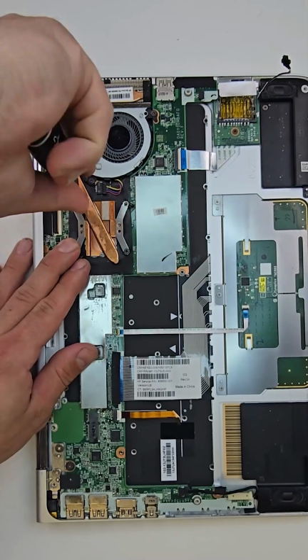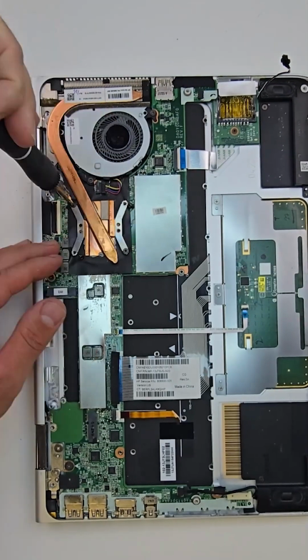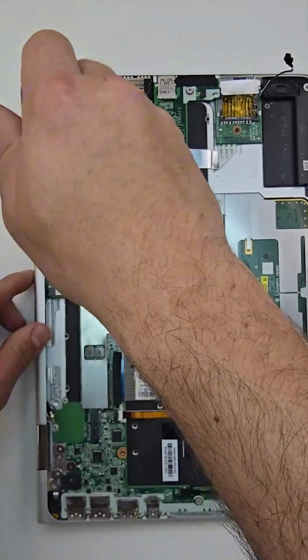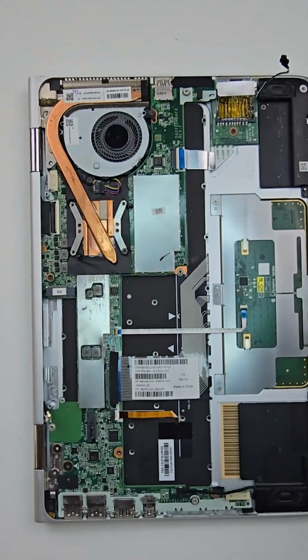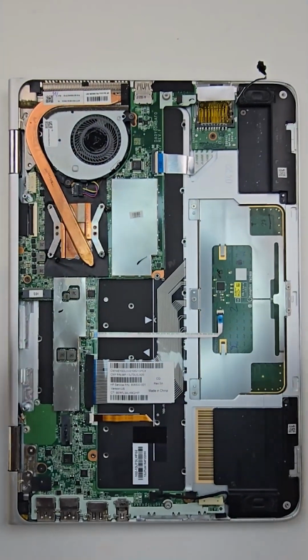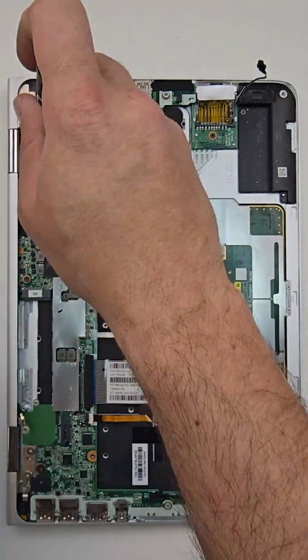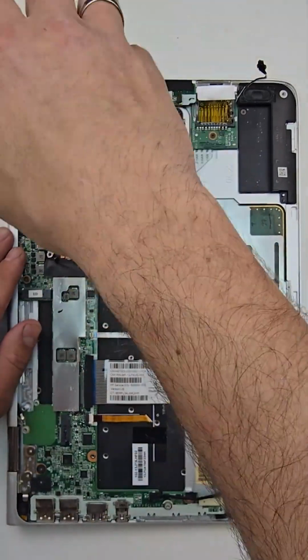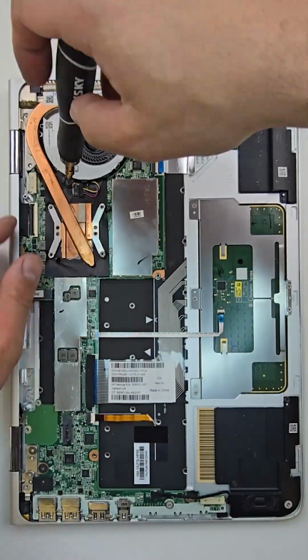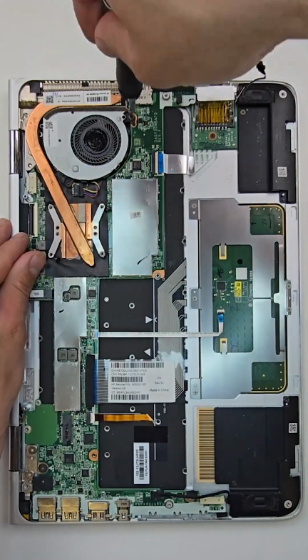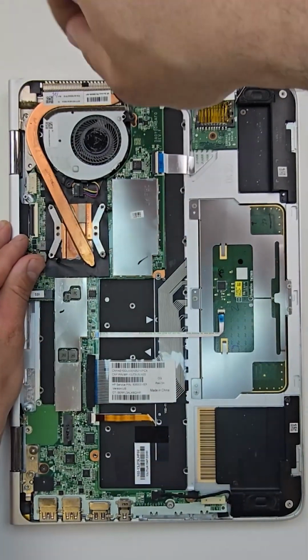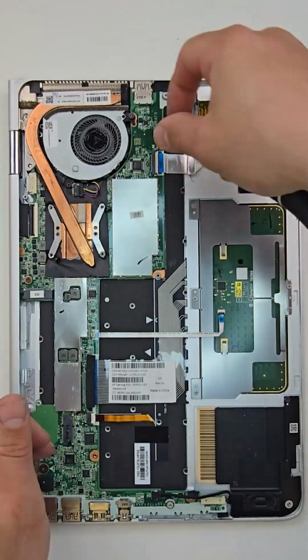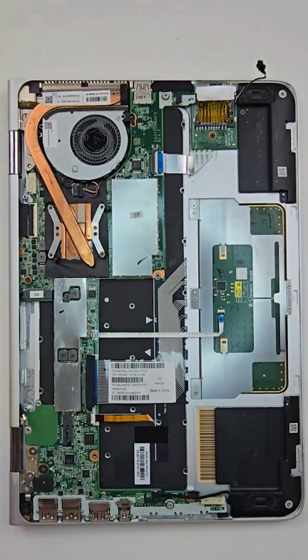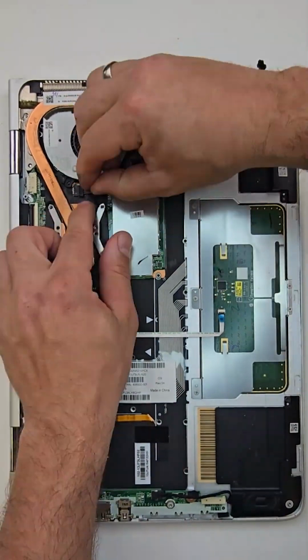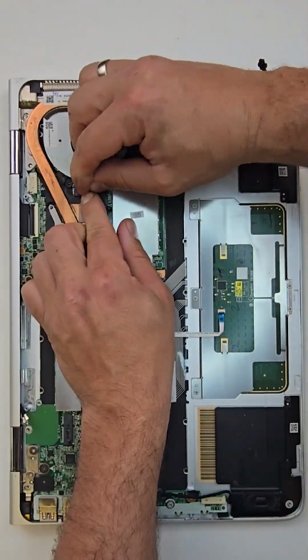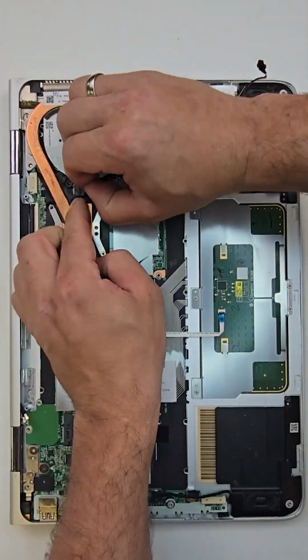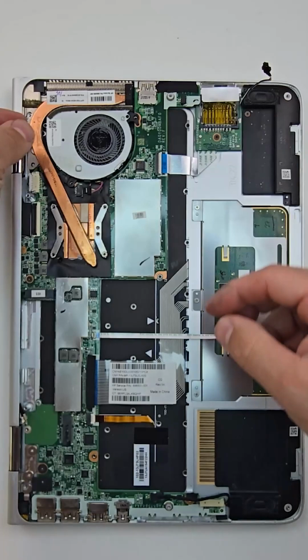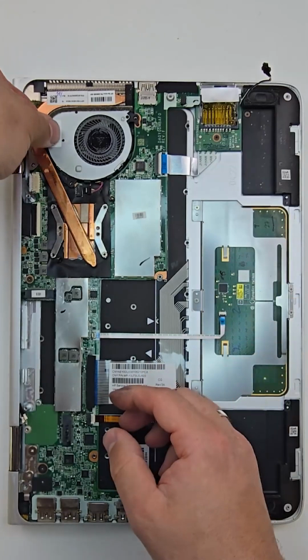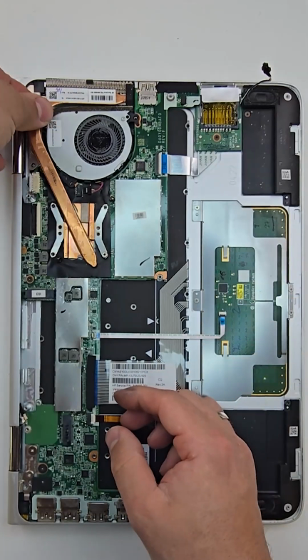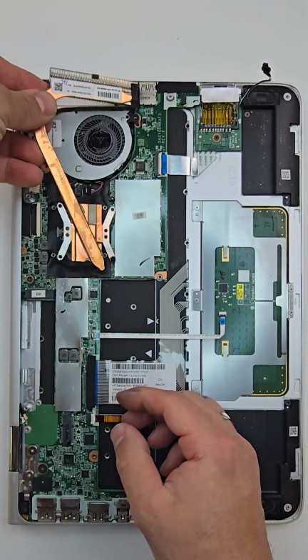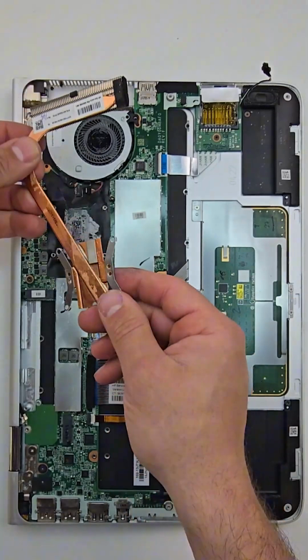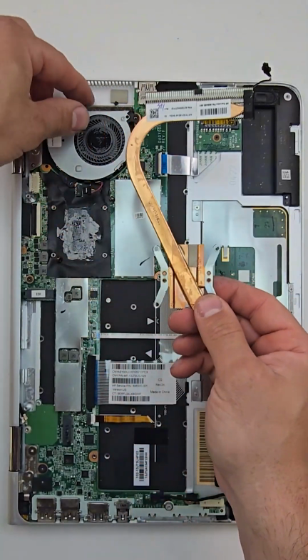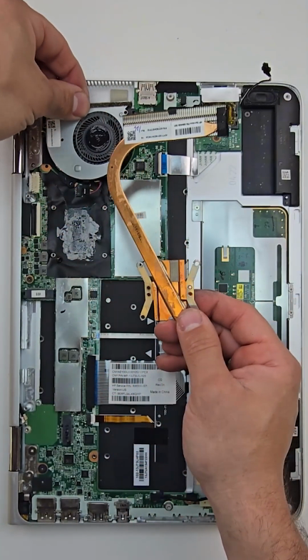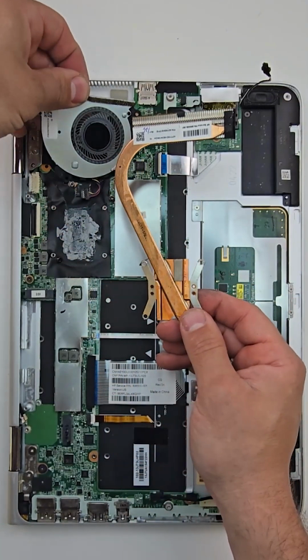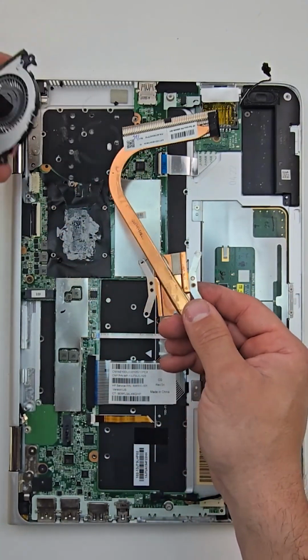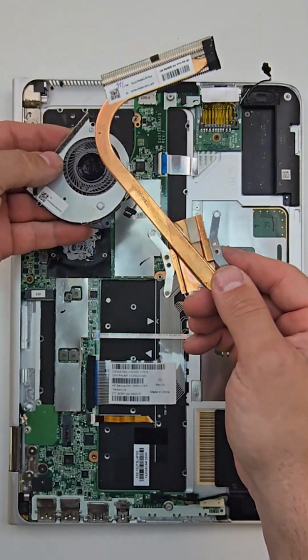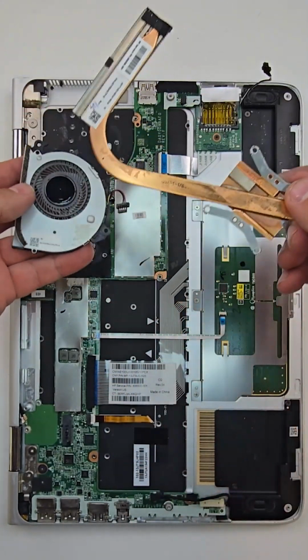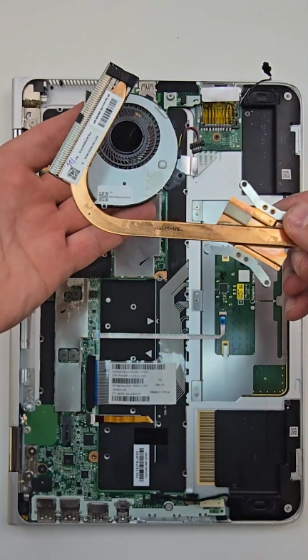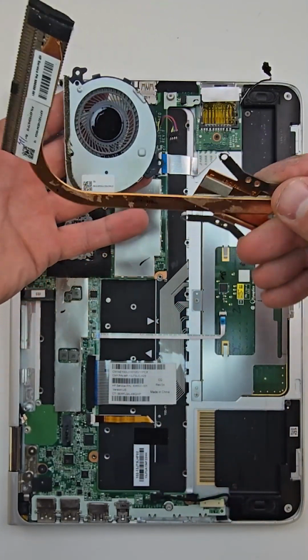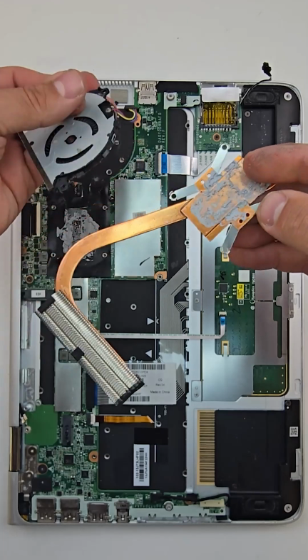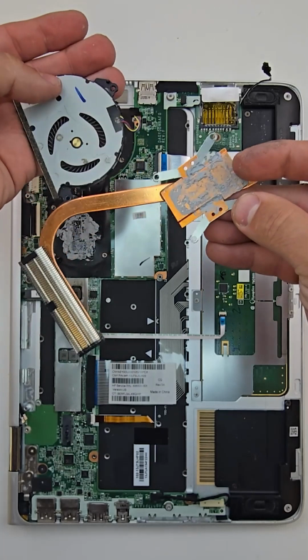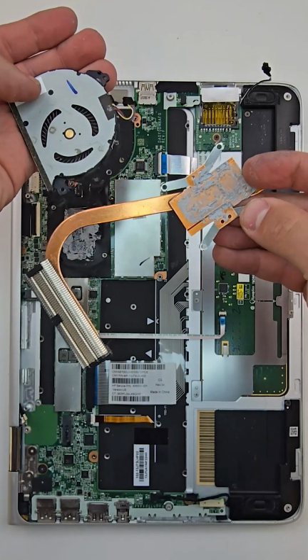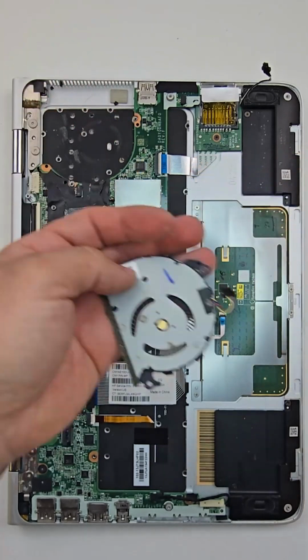Another thing I noticed on this laptop — a lot of screws are extremely tight, so be very careful not to damage the screw, otherwise you will have some issues pulling it out.